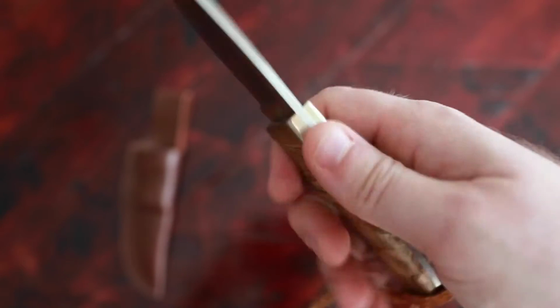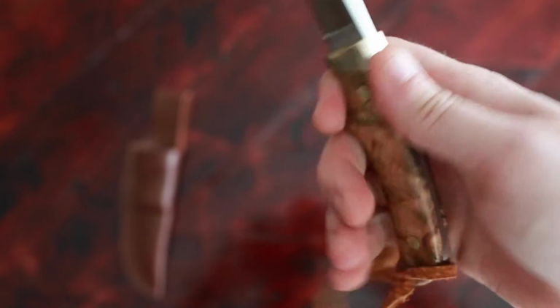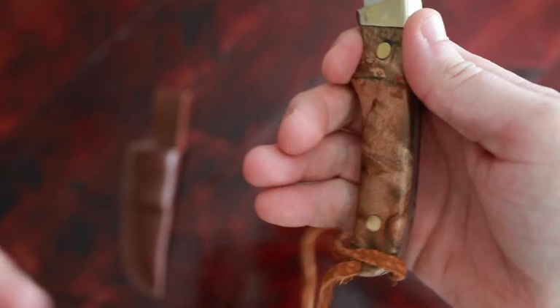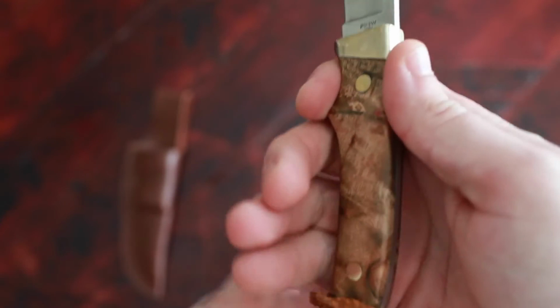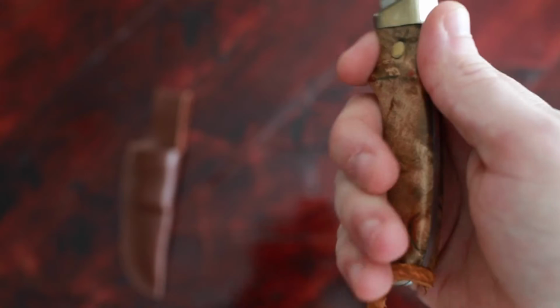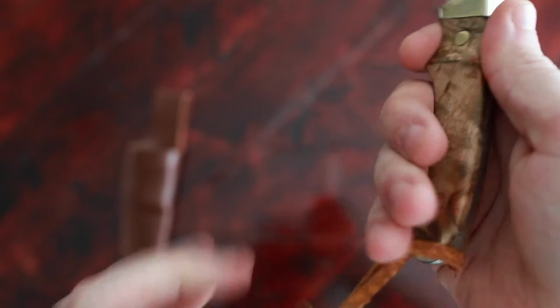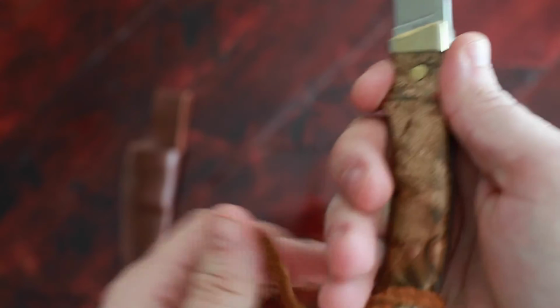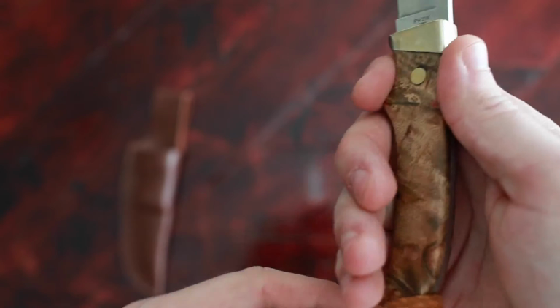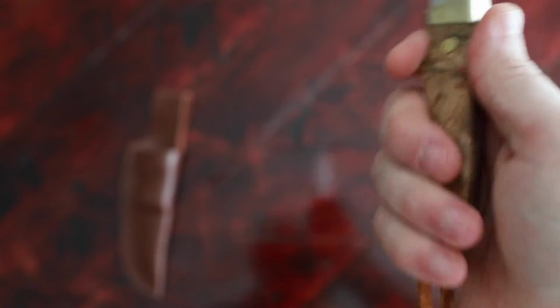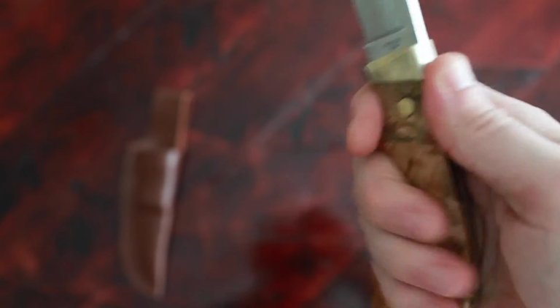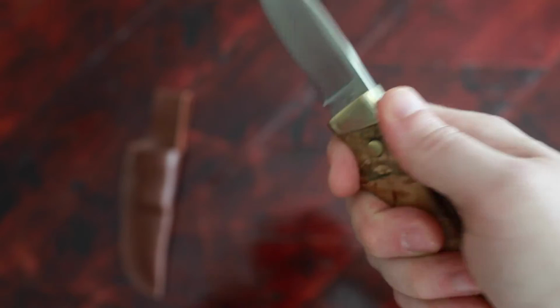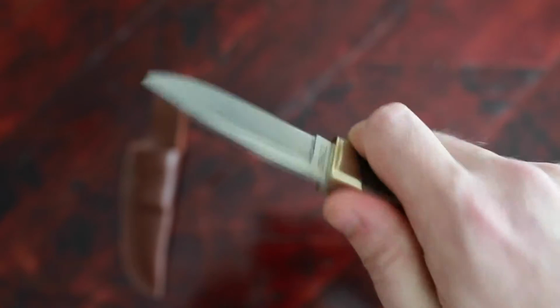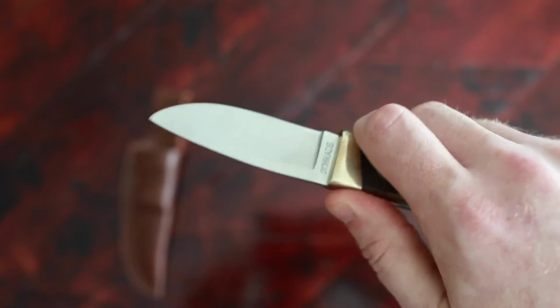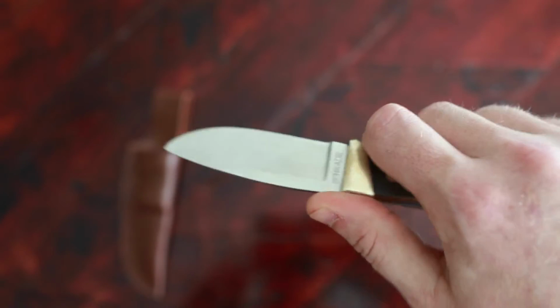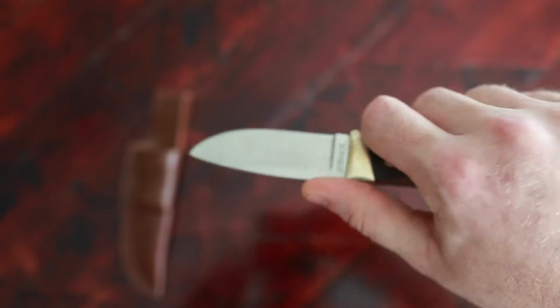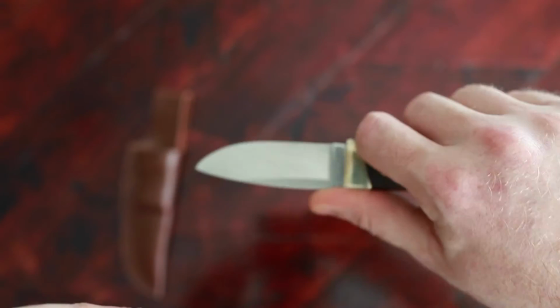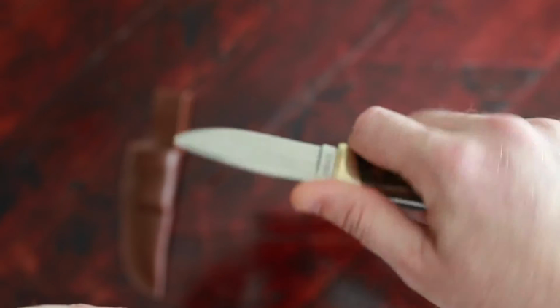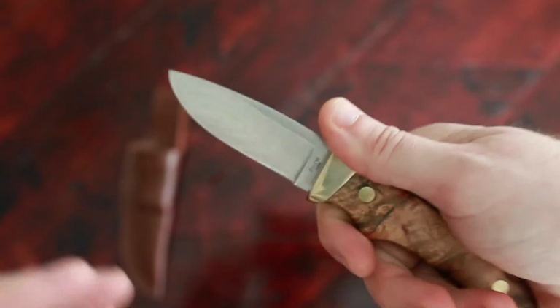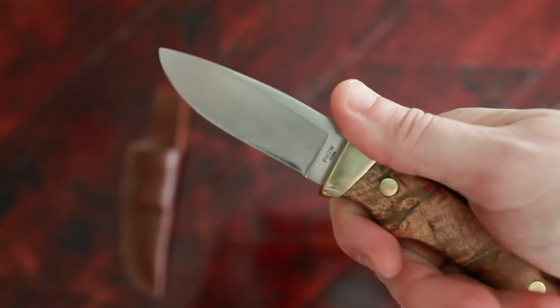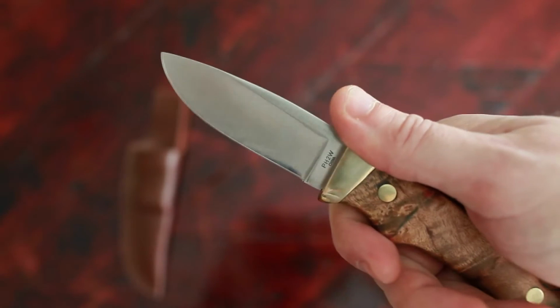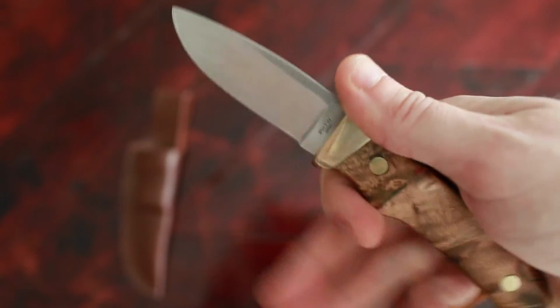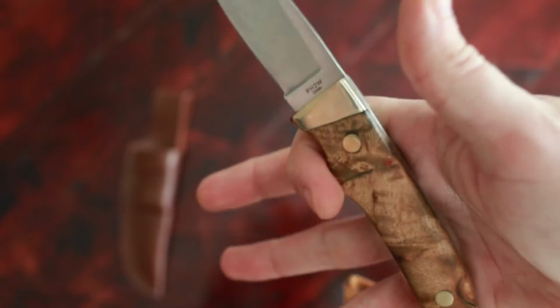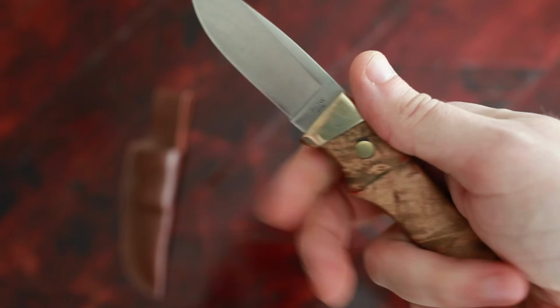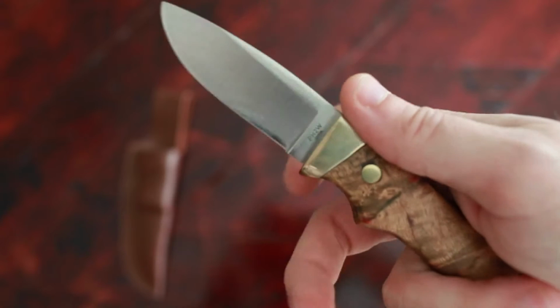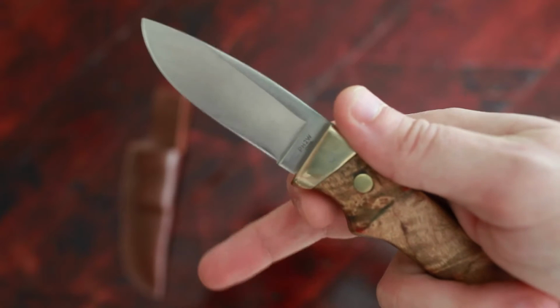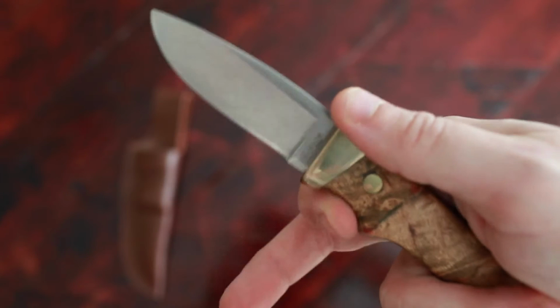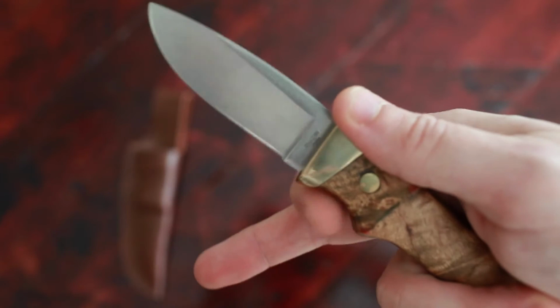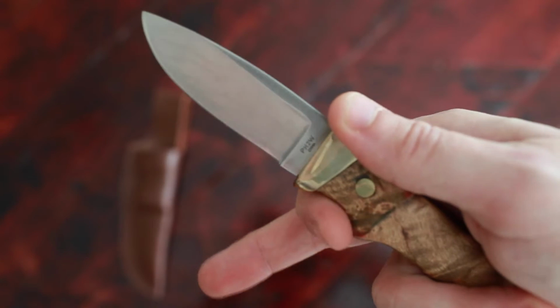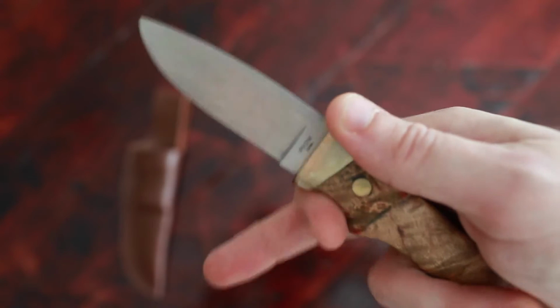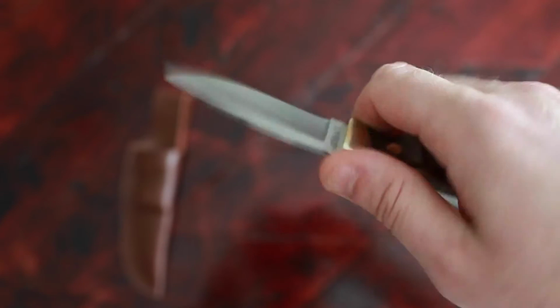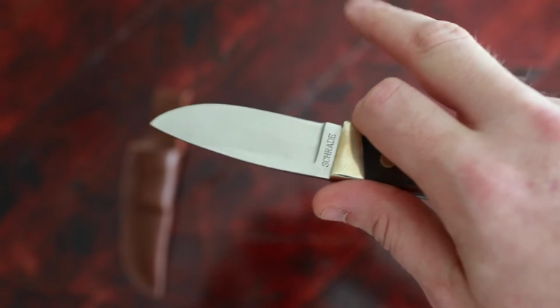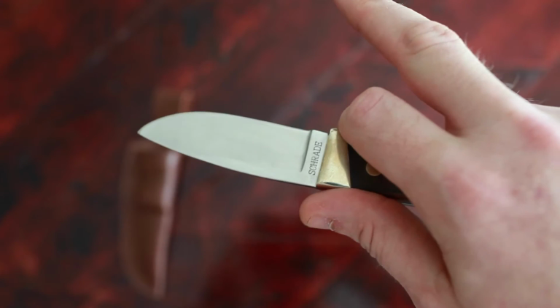I don't have the biggest hand, so it feels pretty comfortable in my hands here. It has a little finger groove here.